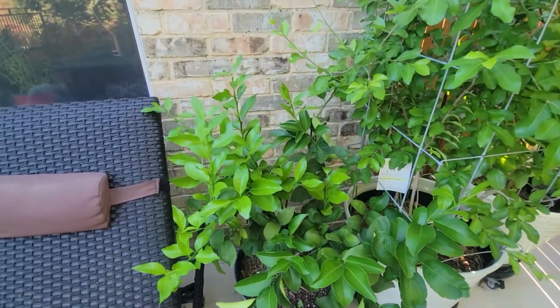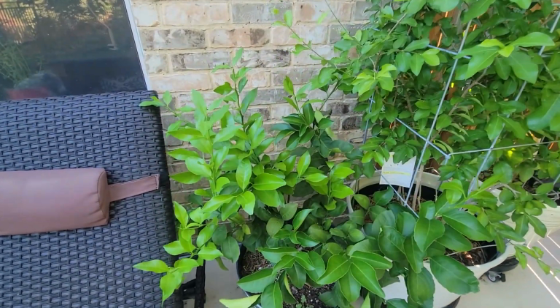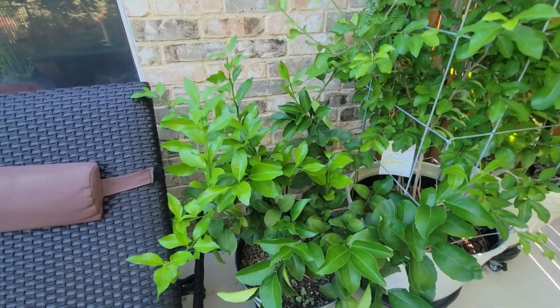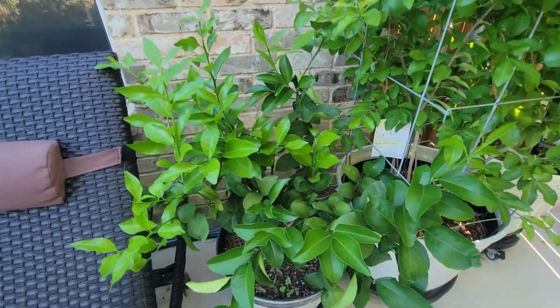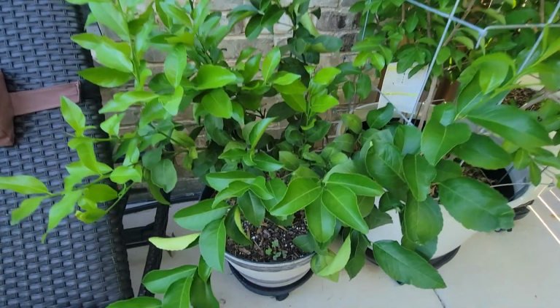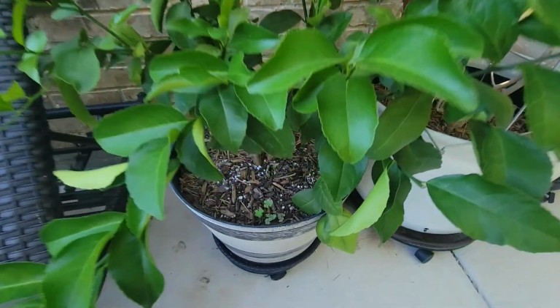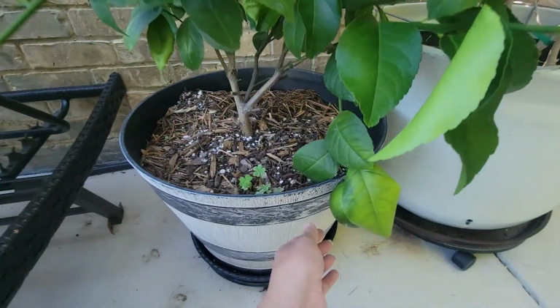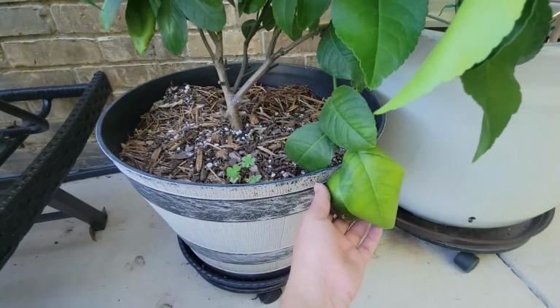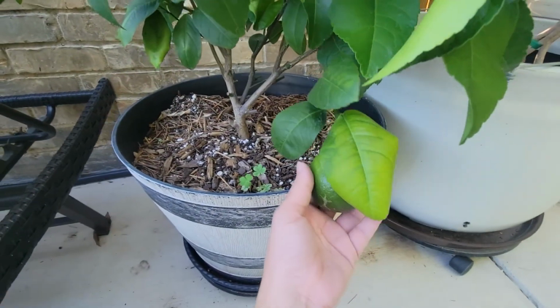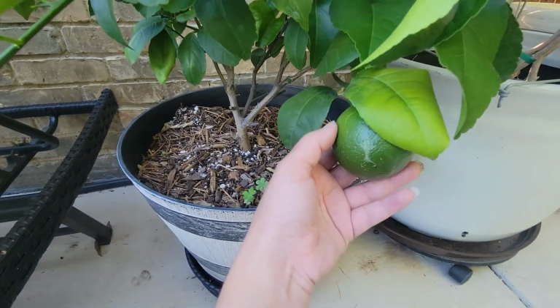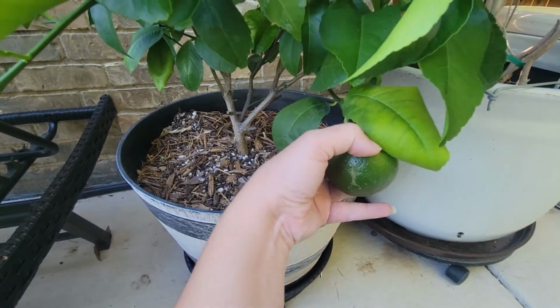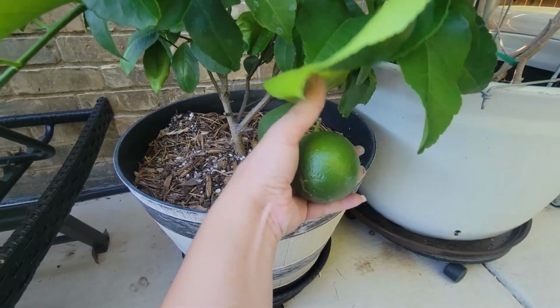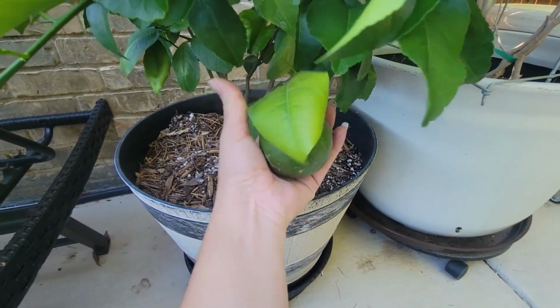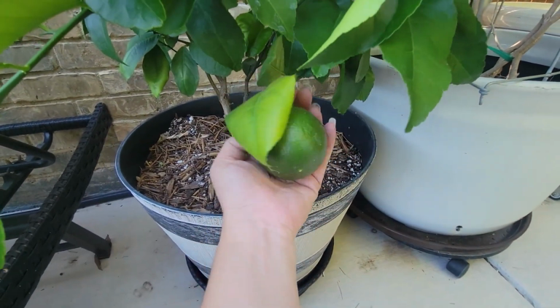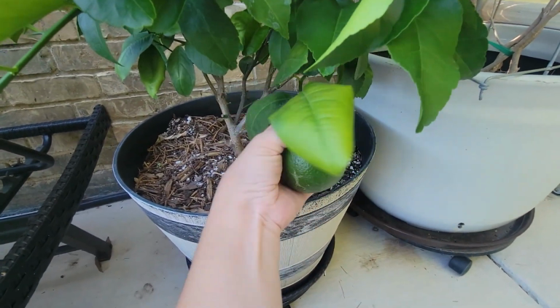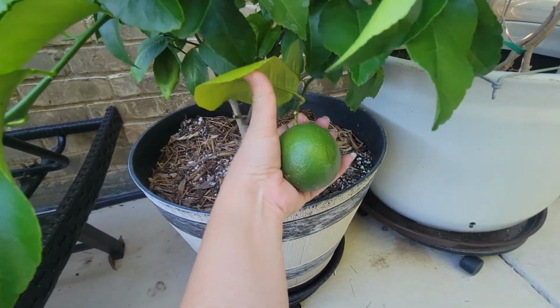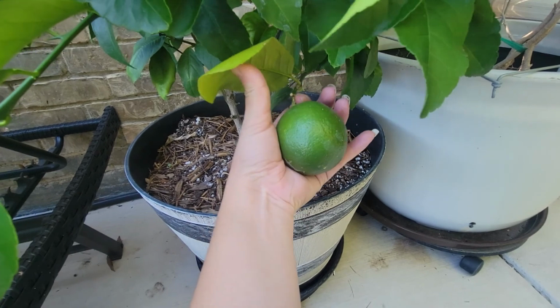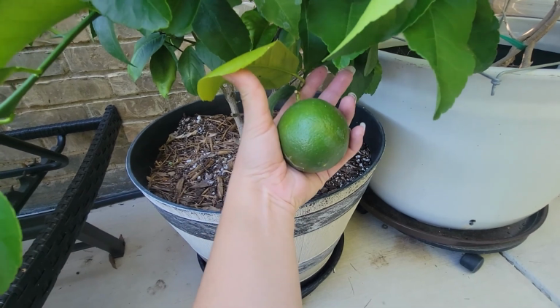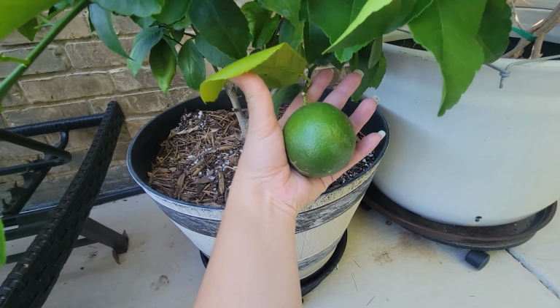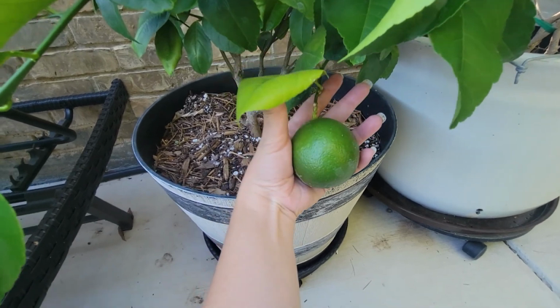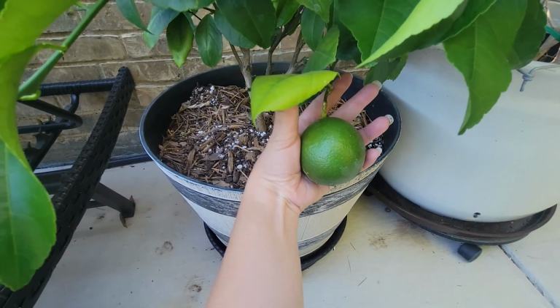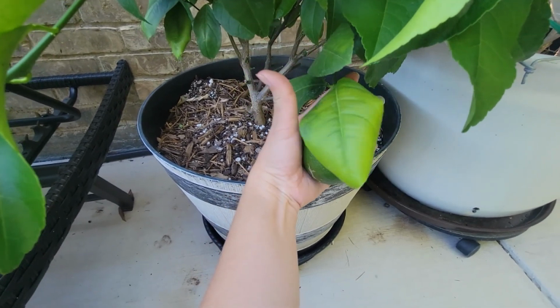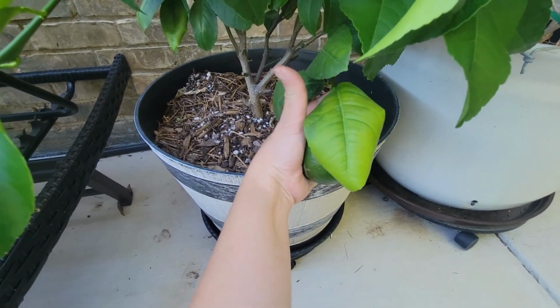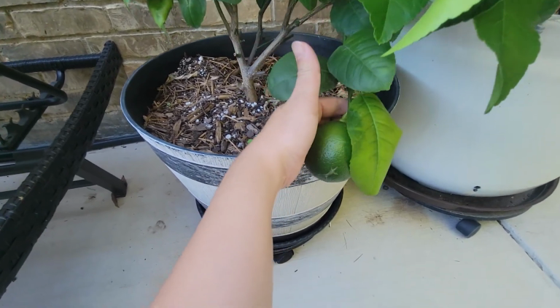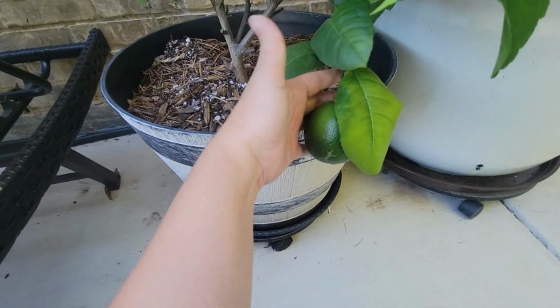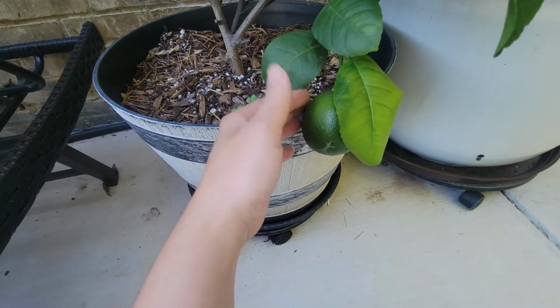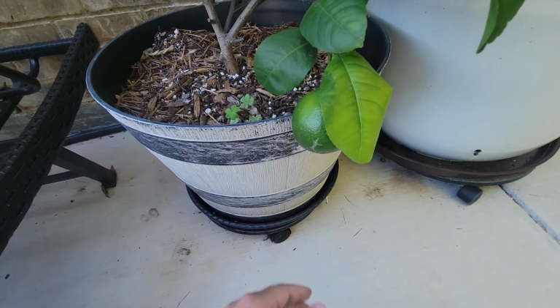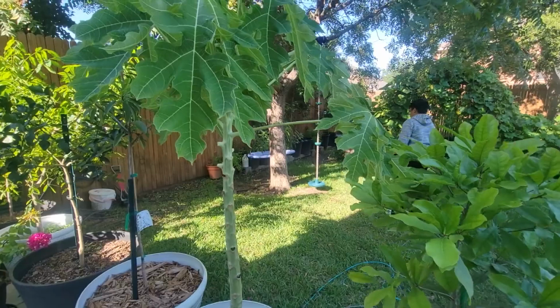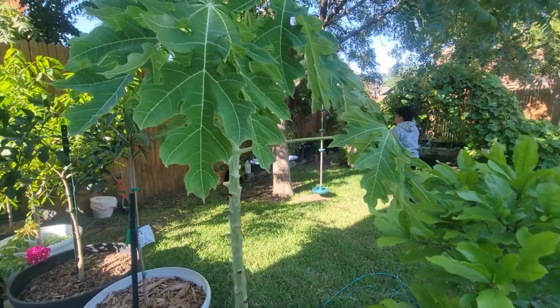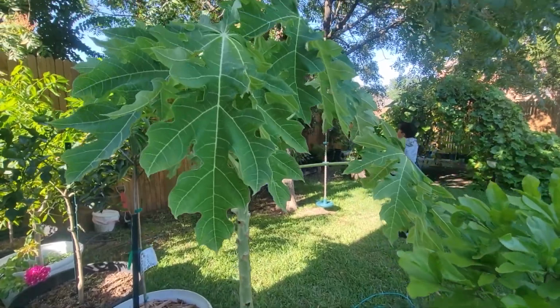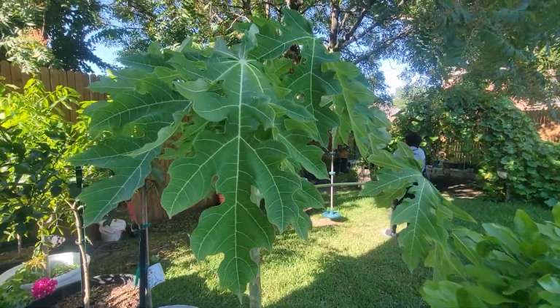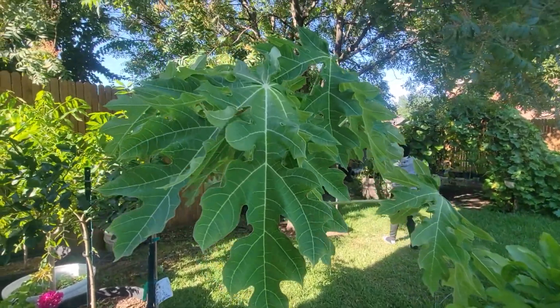And also this lime plant — I only have one fruit this year, one fruit. I'm kind of glad that happened because it gave me a really nice size one, as you can see. The rest is just leaves and bush.